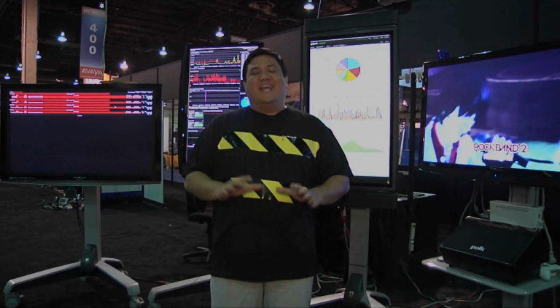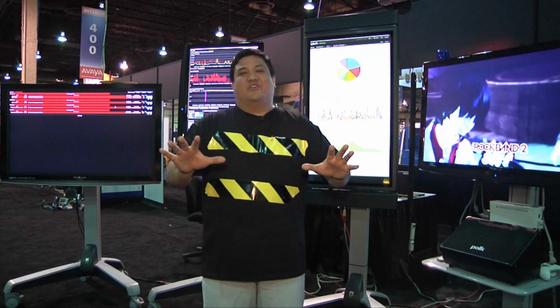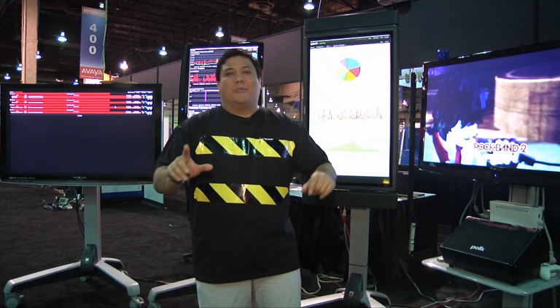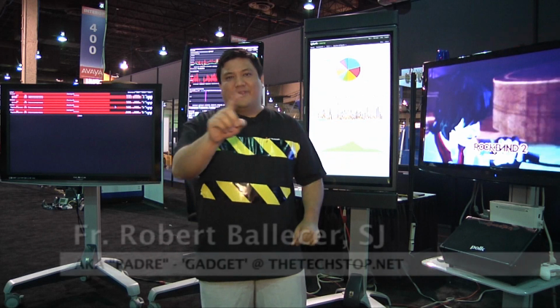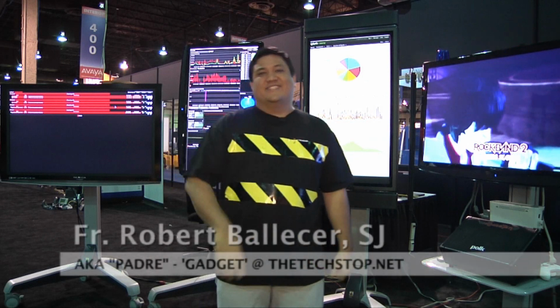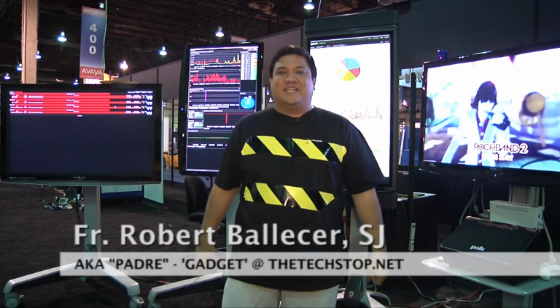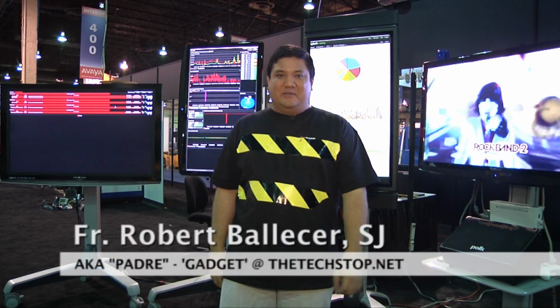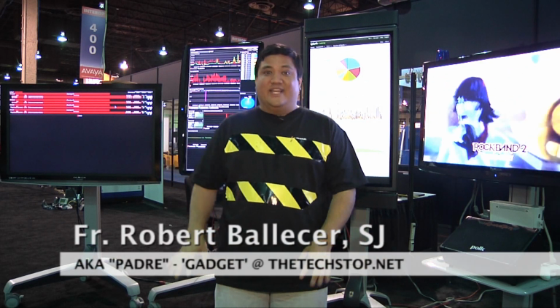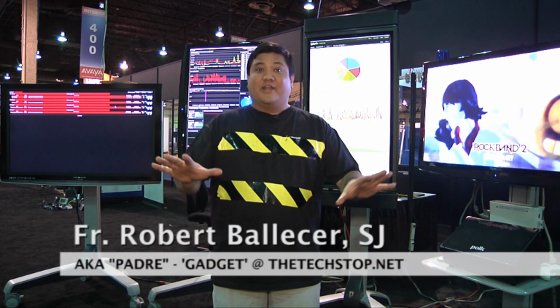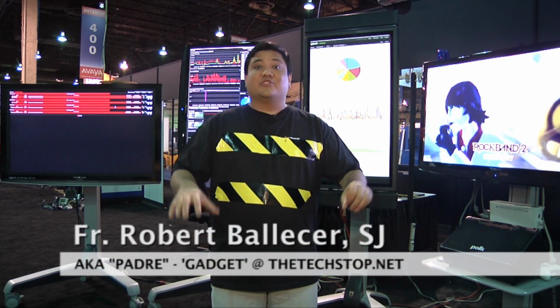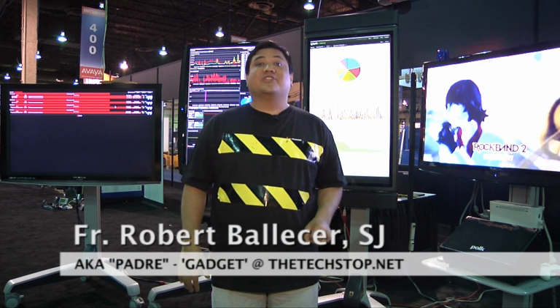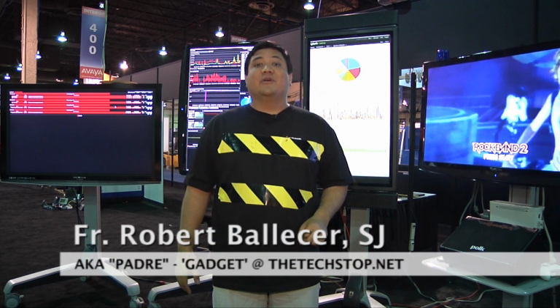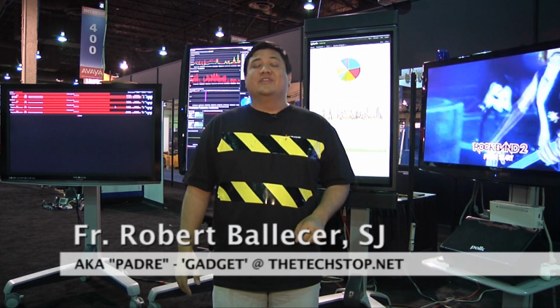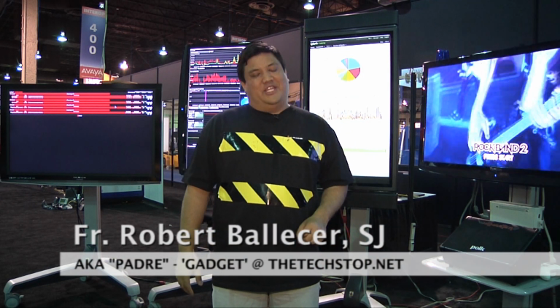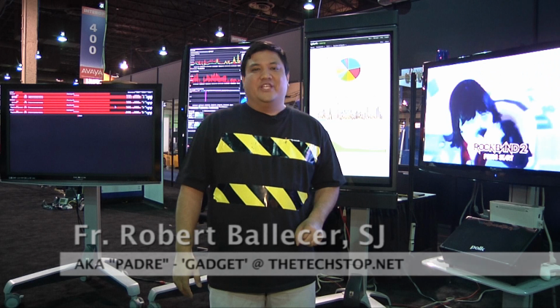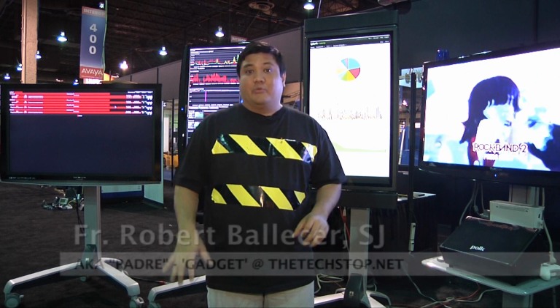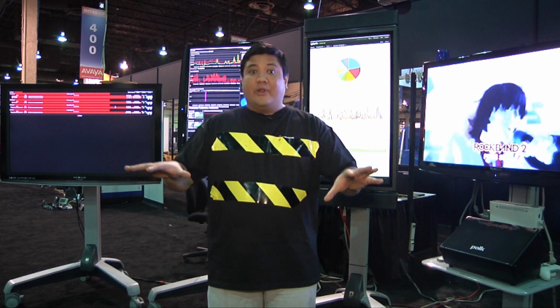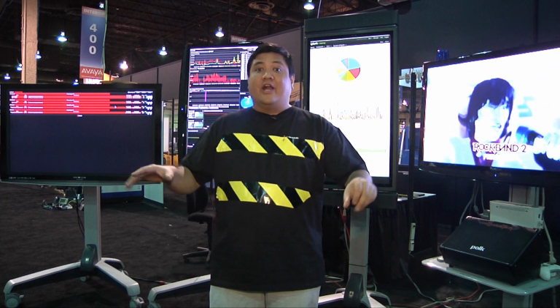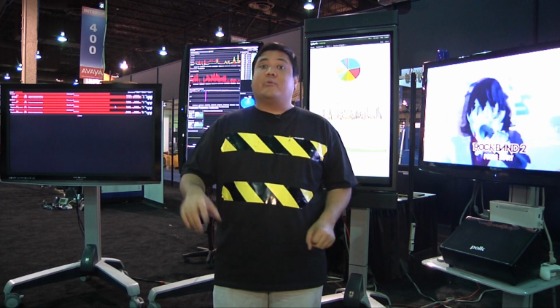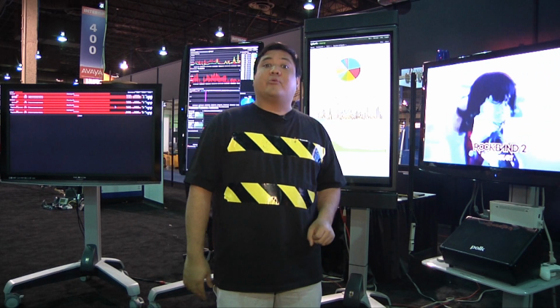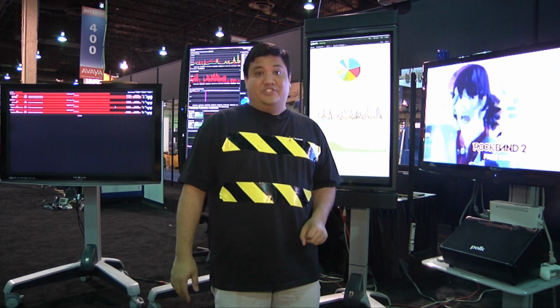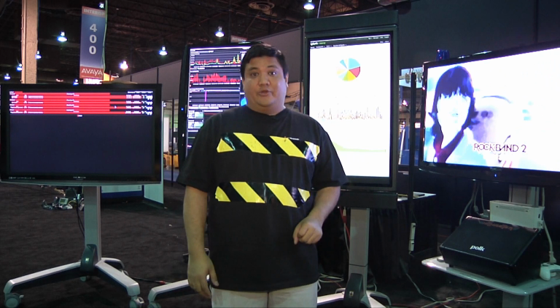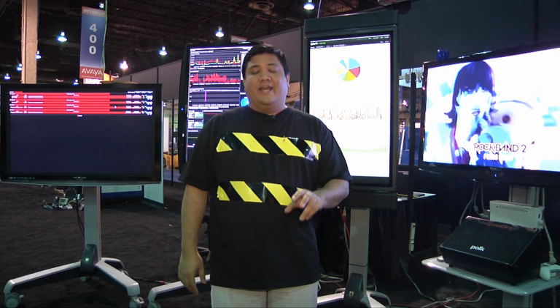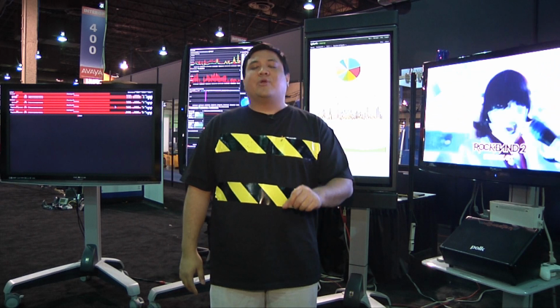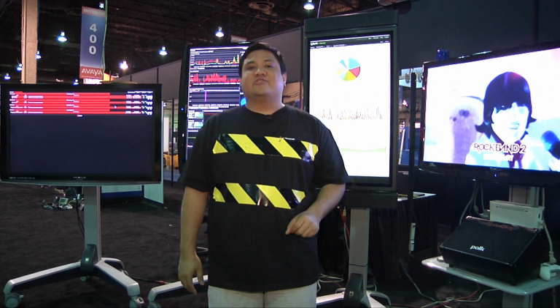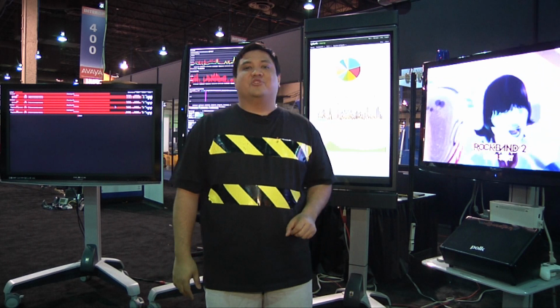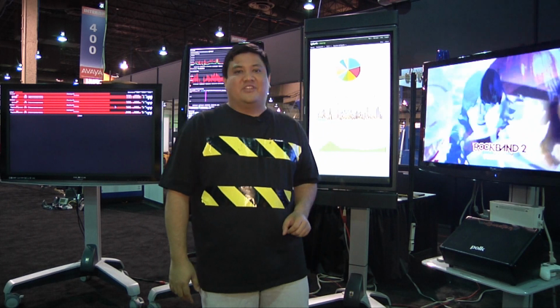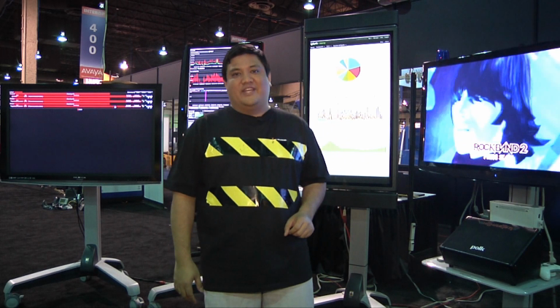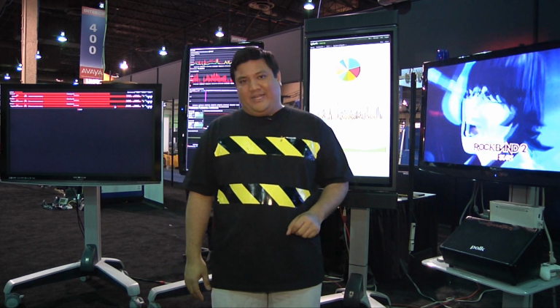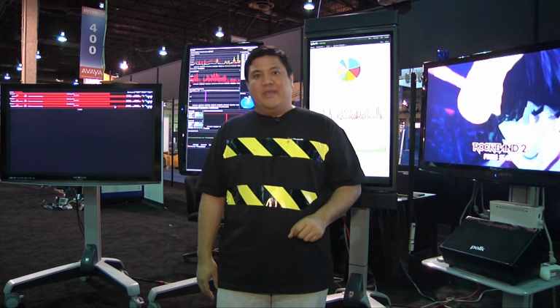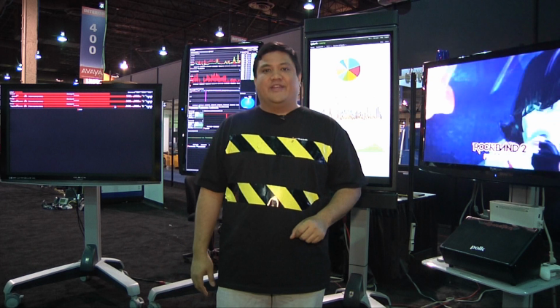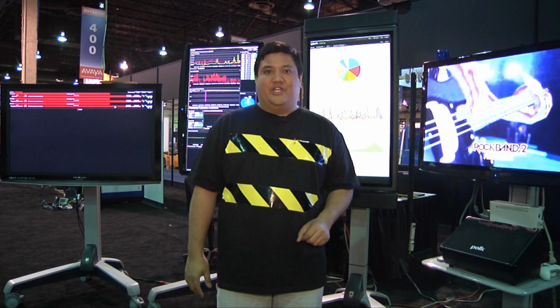Hey, this is Father Robert from Gadget at TheTechStop.net, the place where it's always time to get your geek on. We're here at the NOC, the network operations center at Interop Las Vegas 2010 in the Mandalay Bay Convention Center.